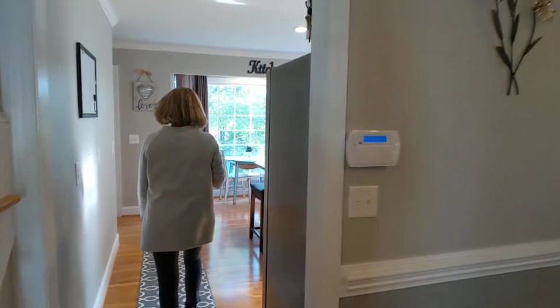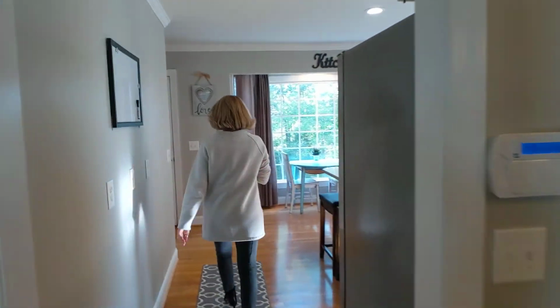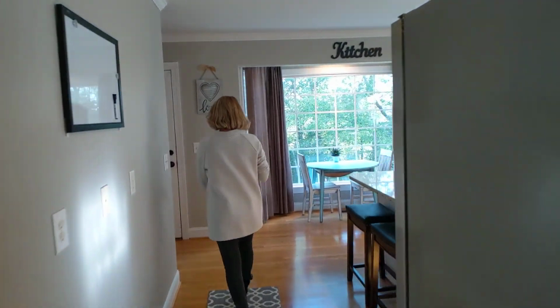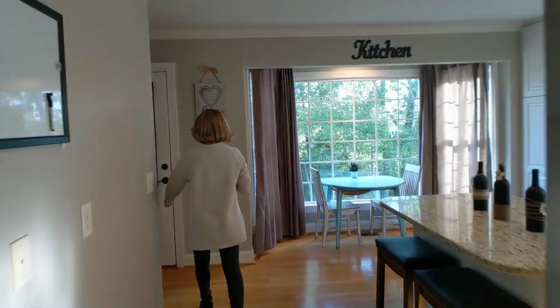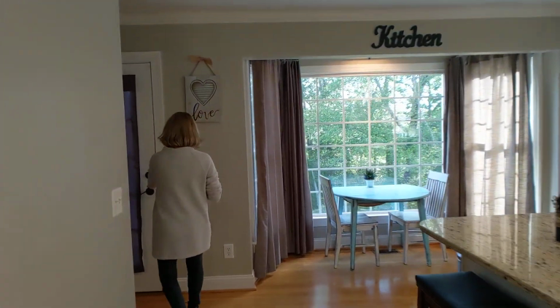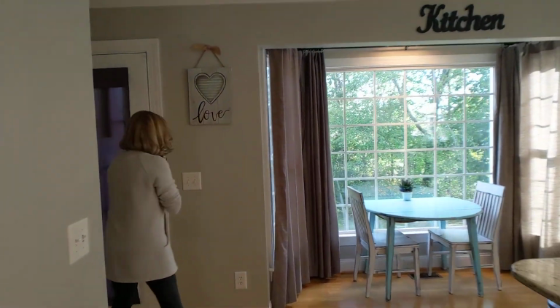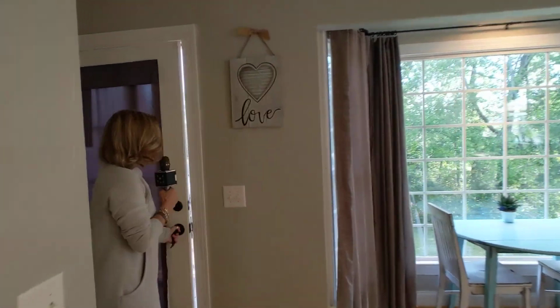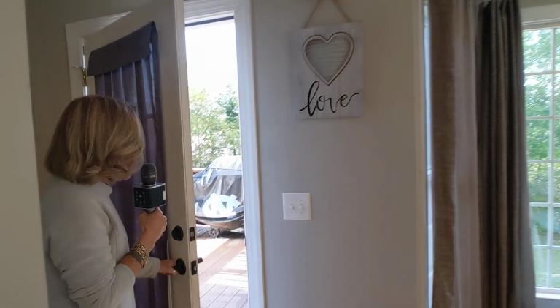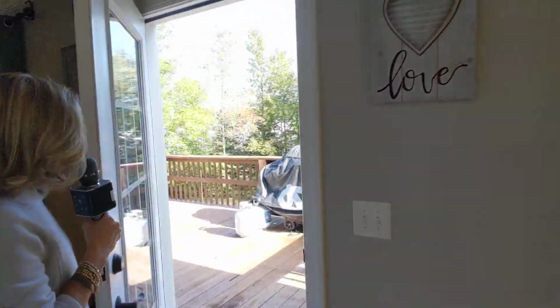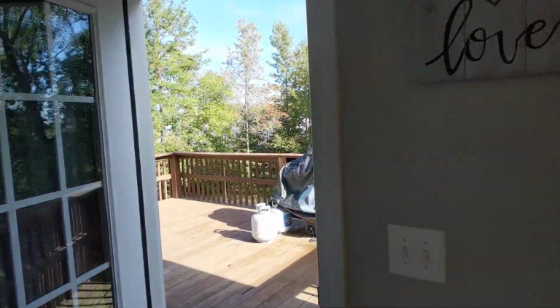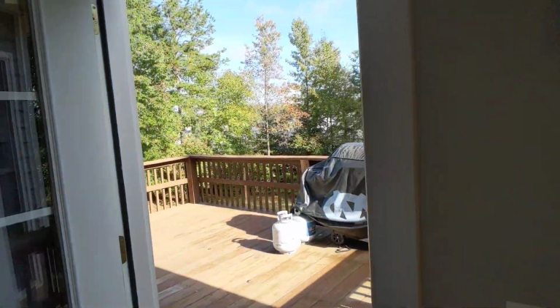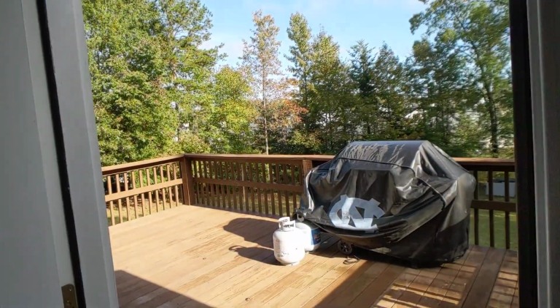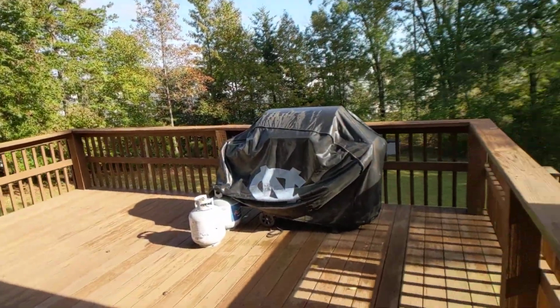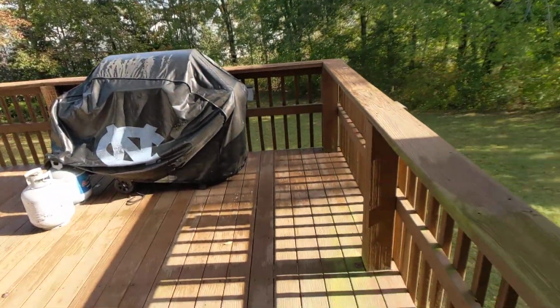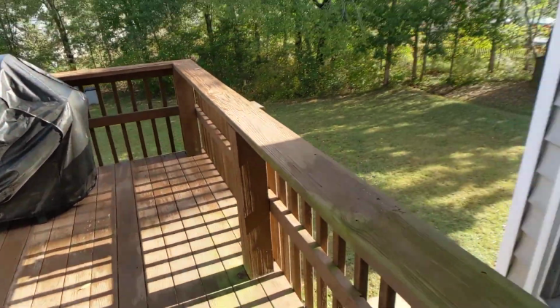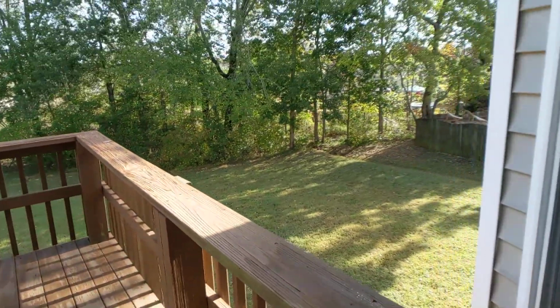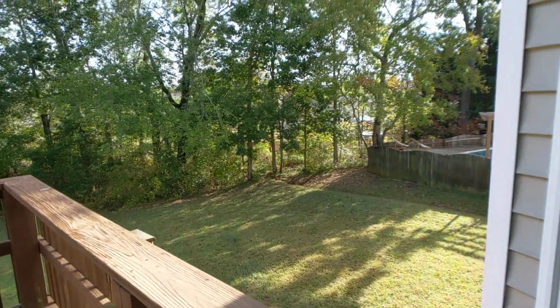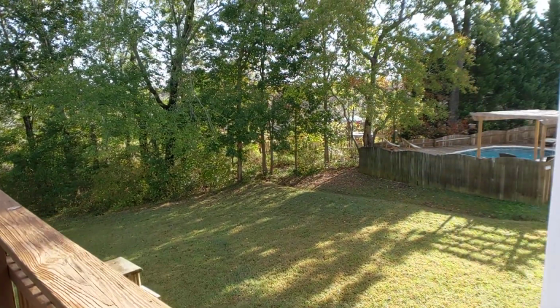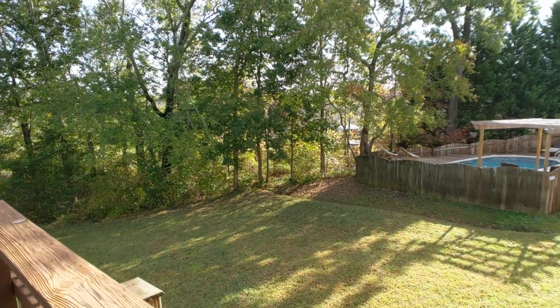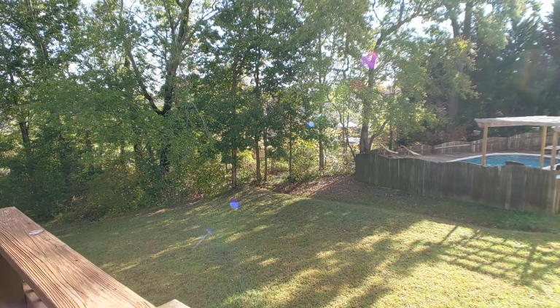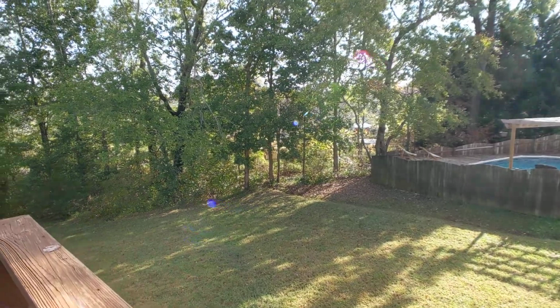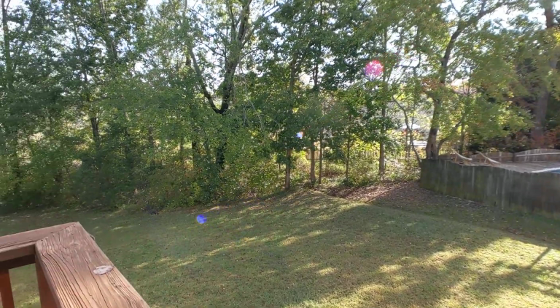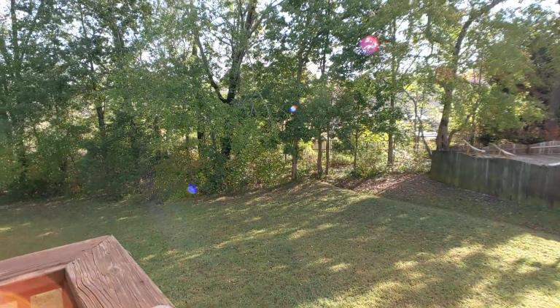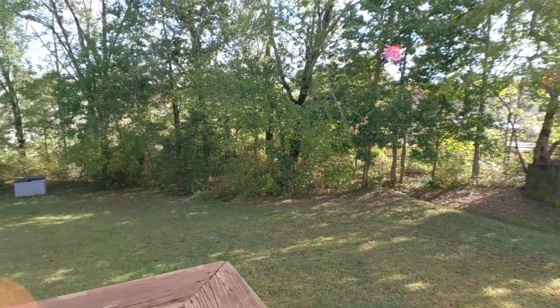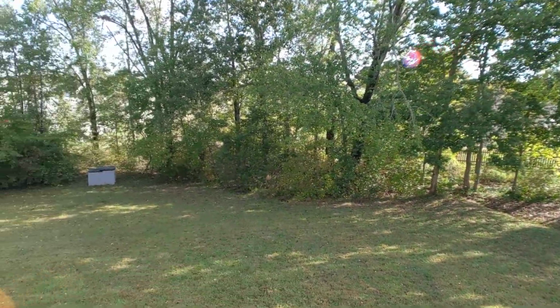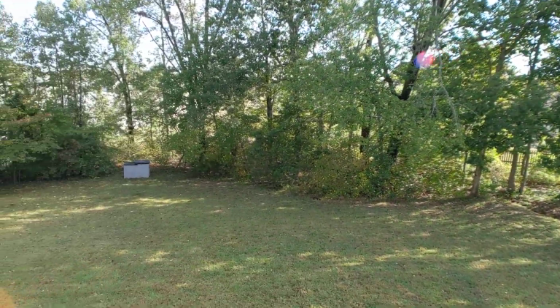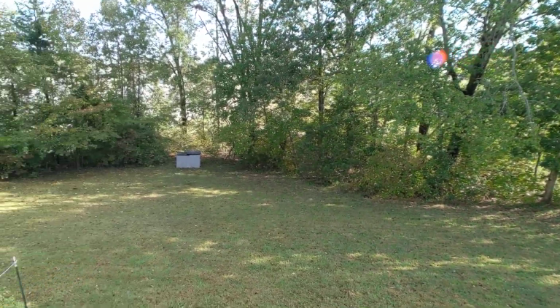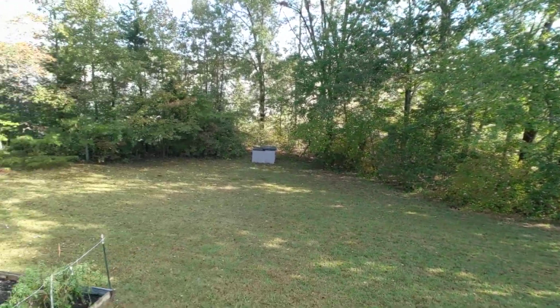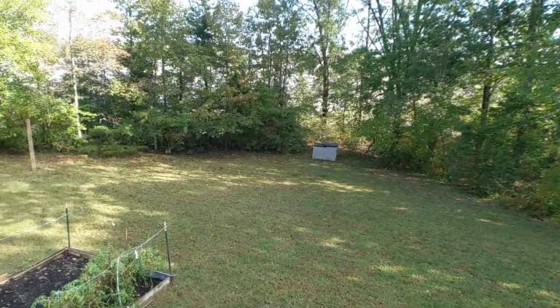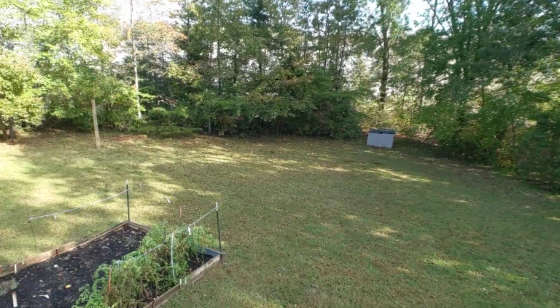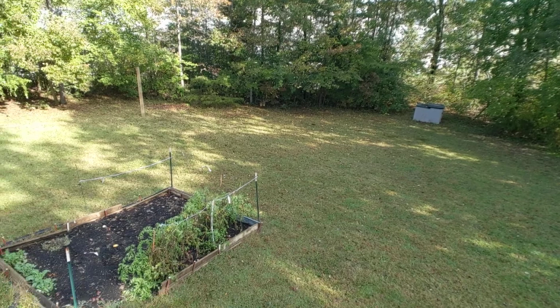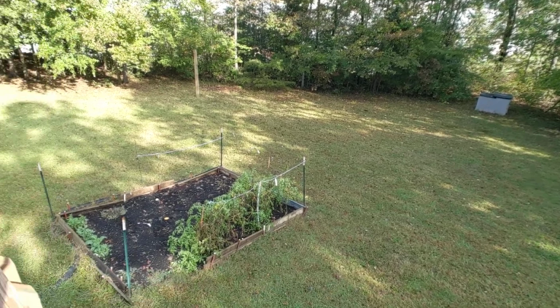Let's look out back real quick. Look at this huge deck in the backyard. There are no steps from the deck to the backyard because there are steps to the basement.